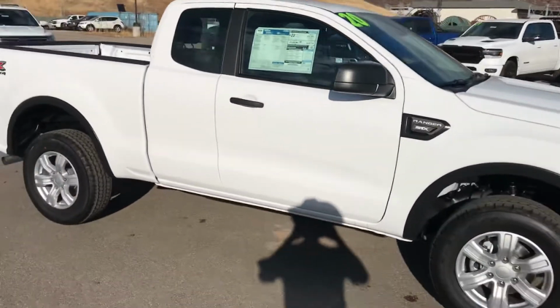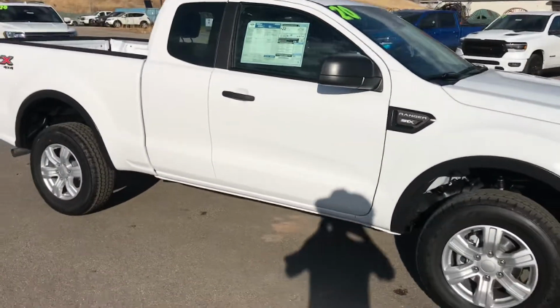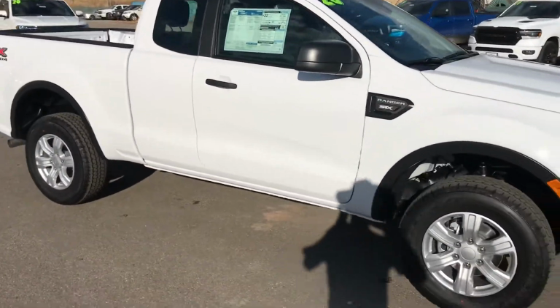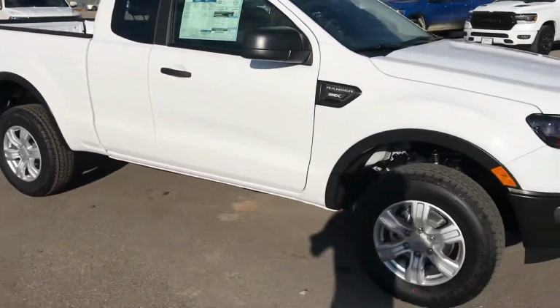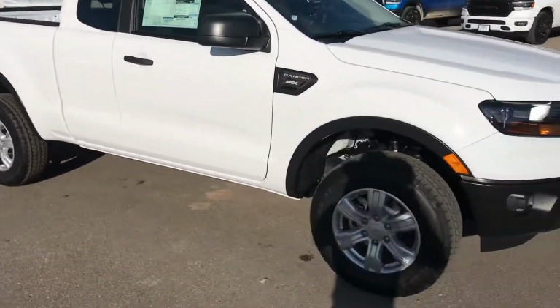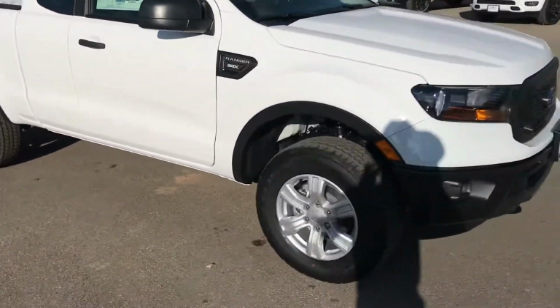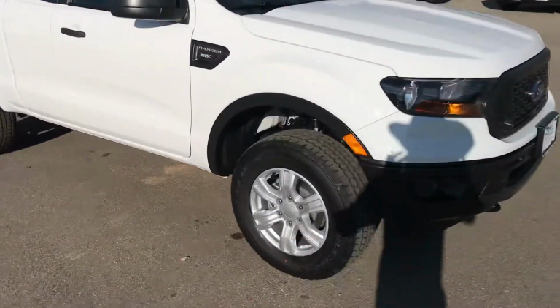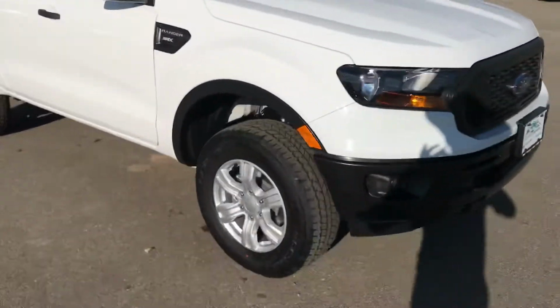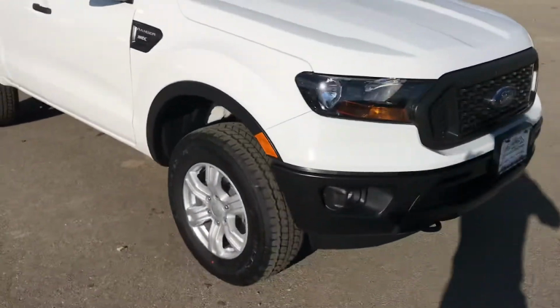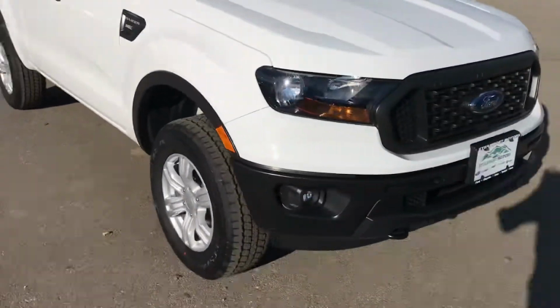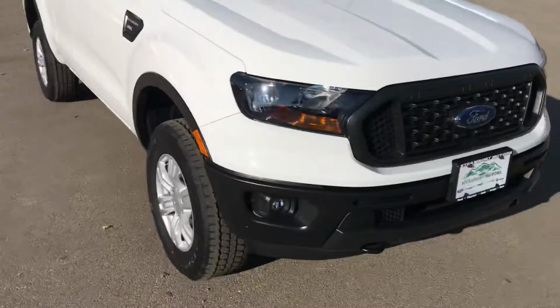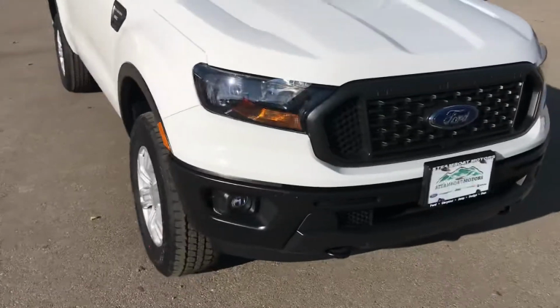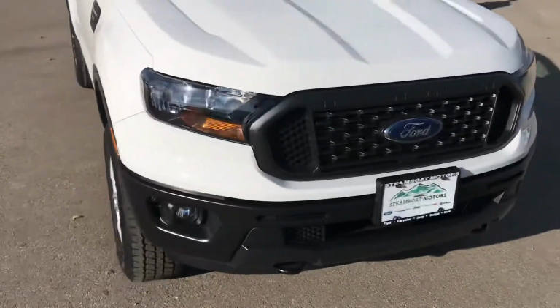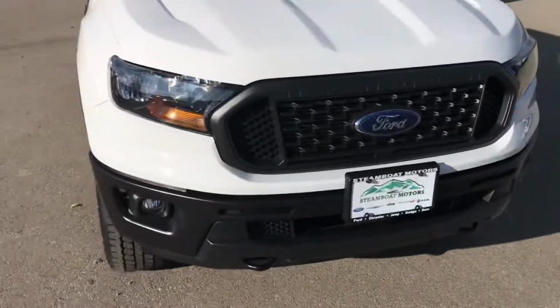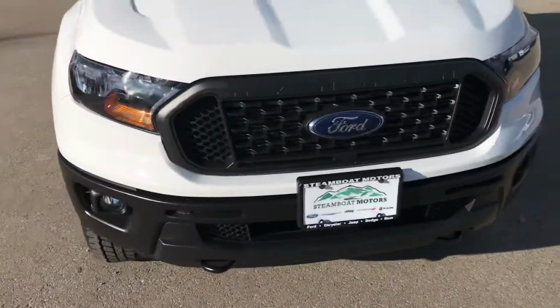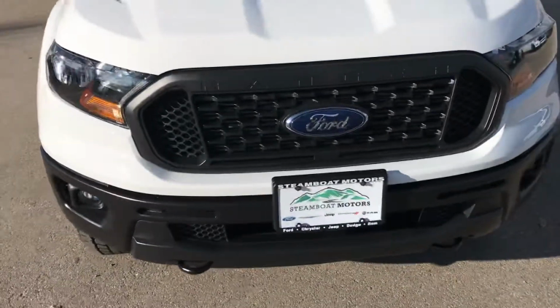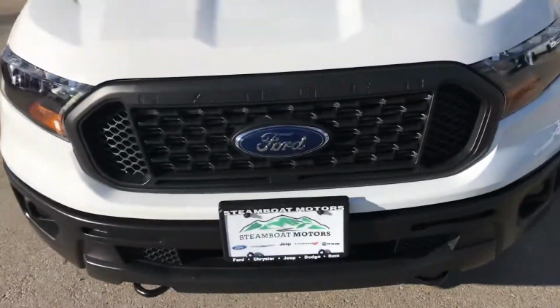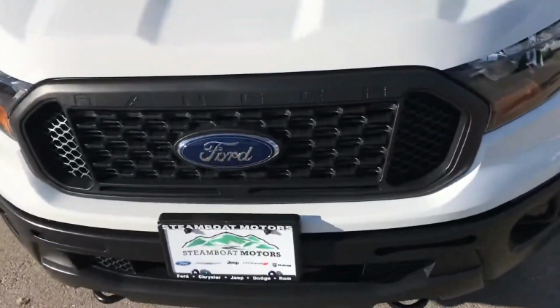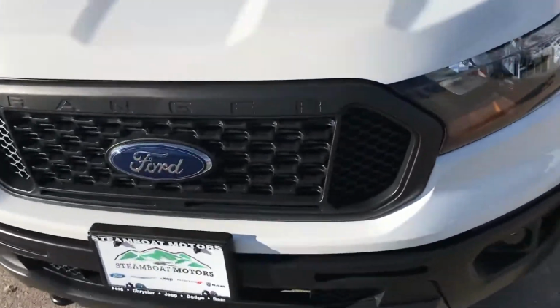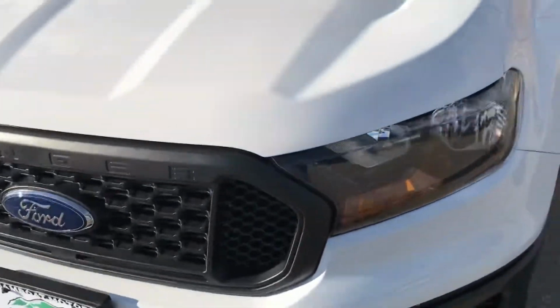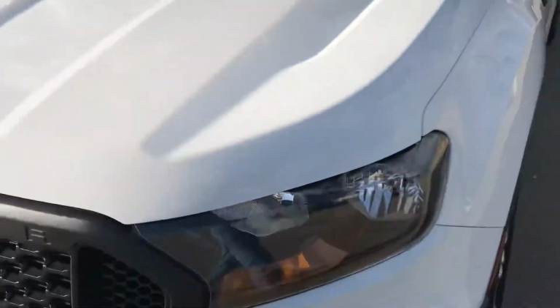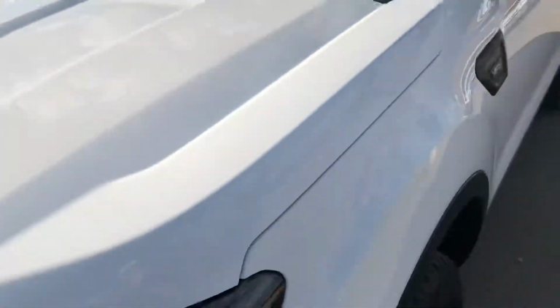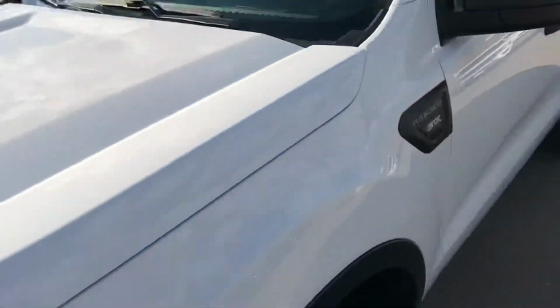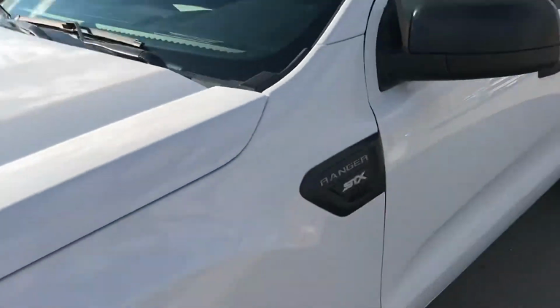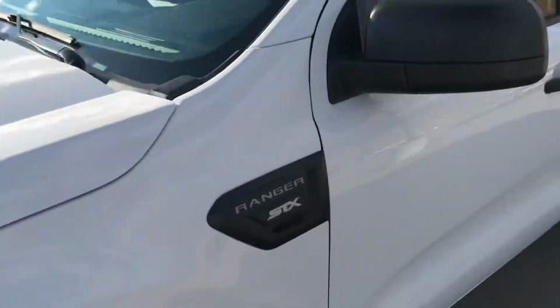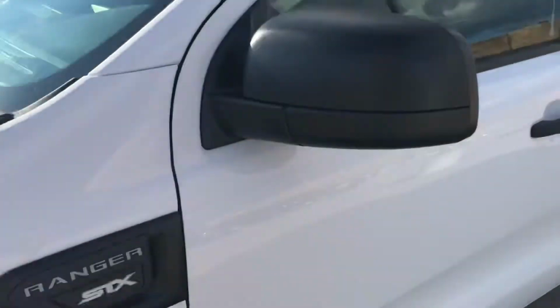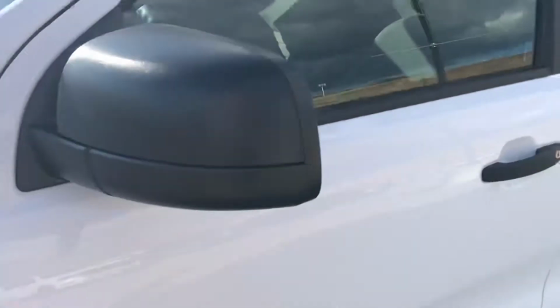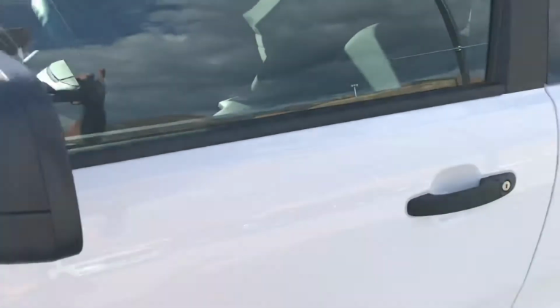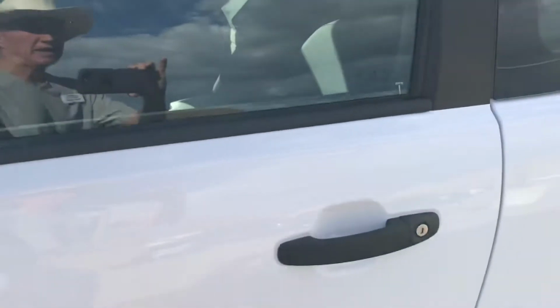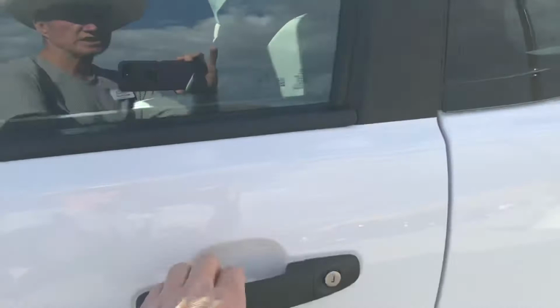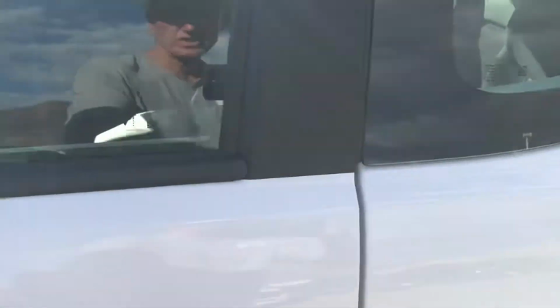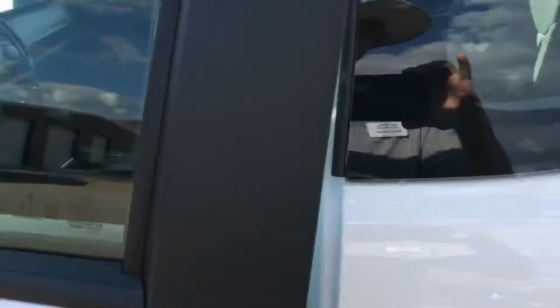Let's take a look on the inside, guys. You've got integrated tow hooks, fog lamps, that iconic front end, and STX badging as you can see.